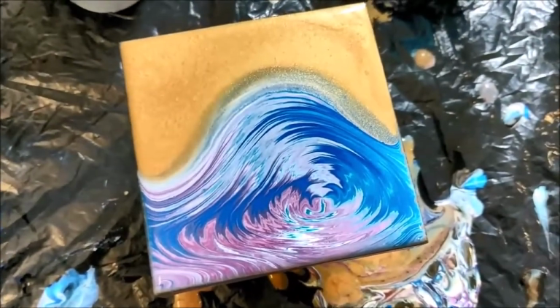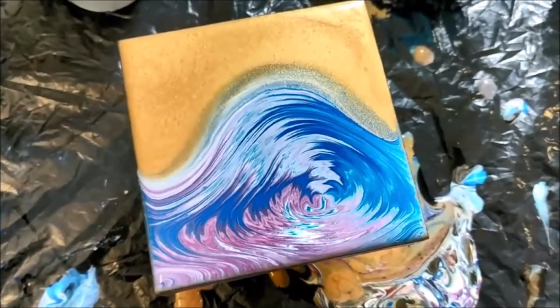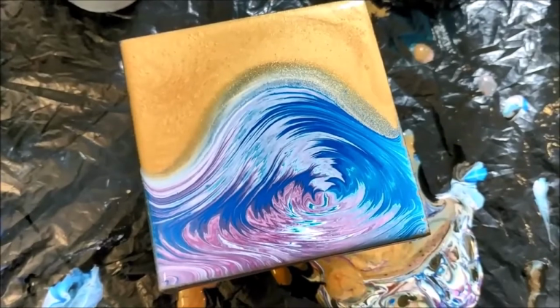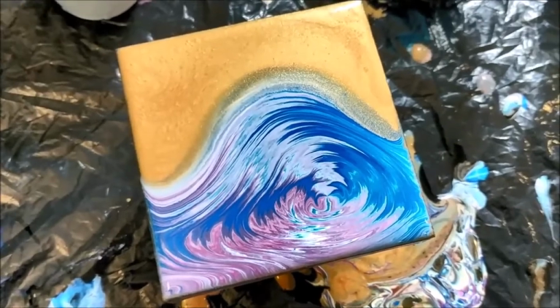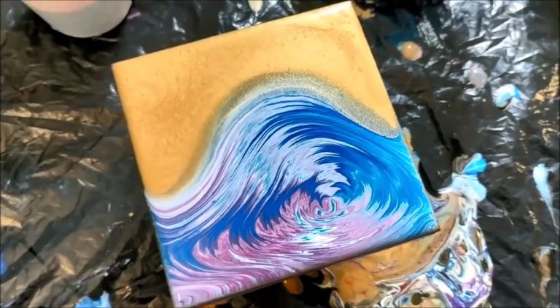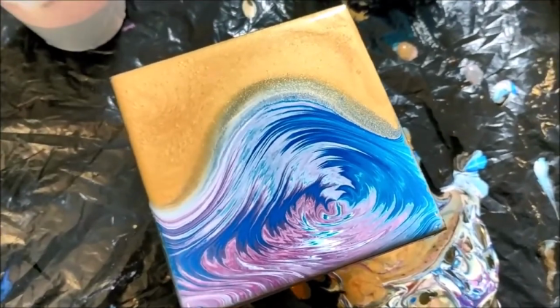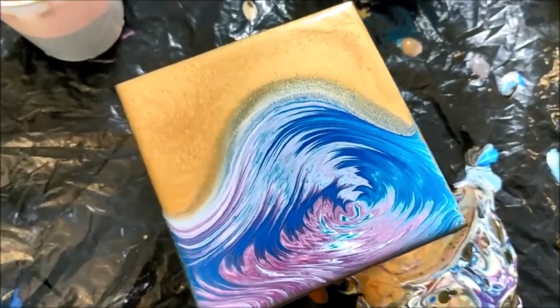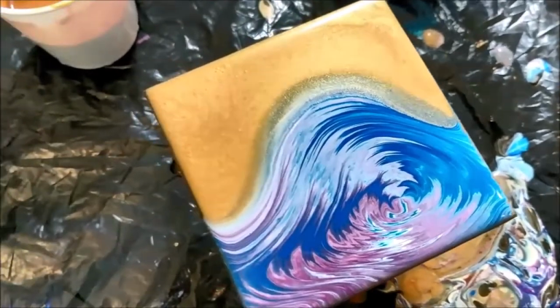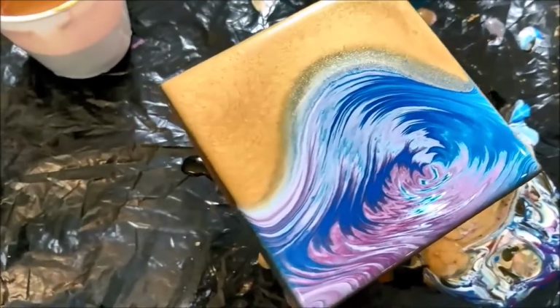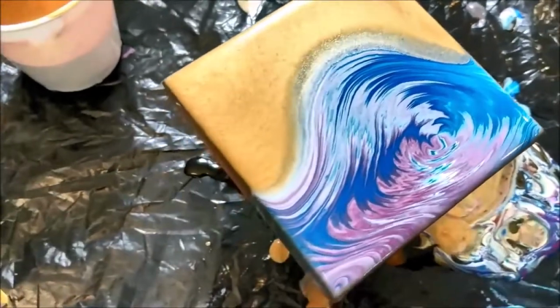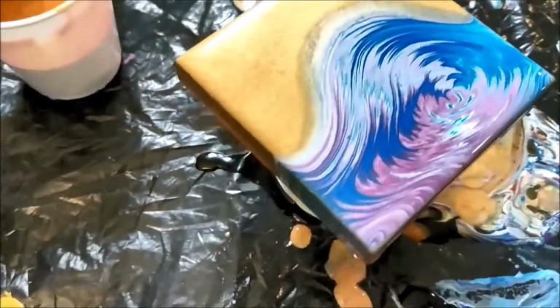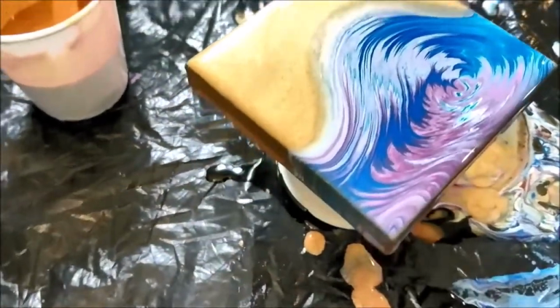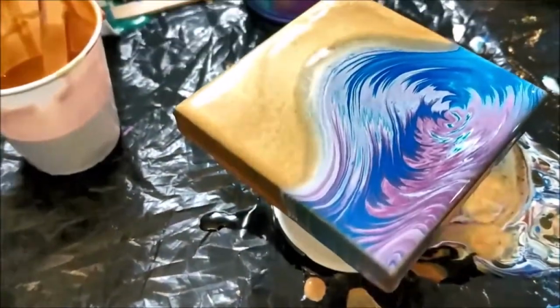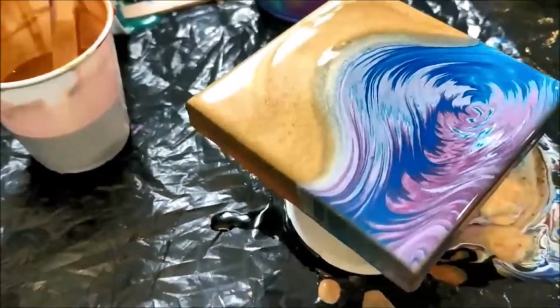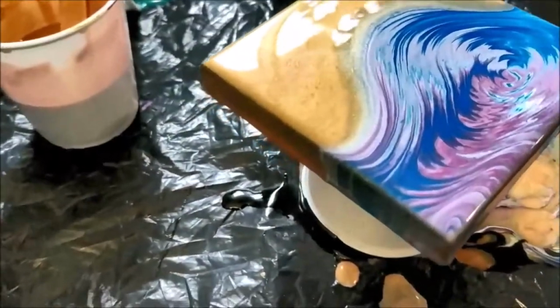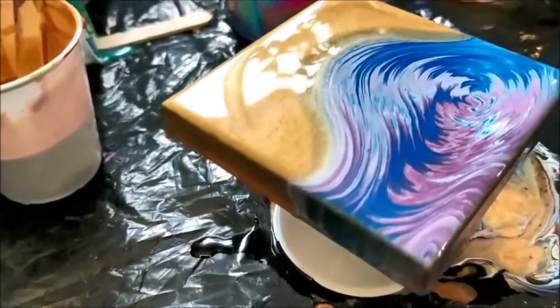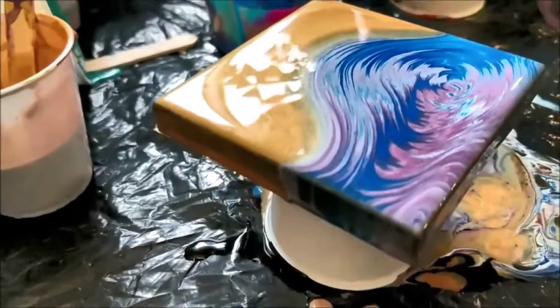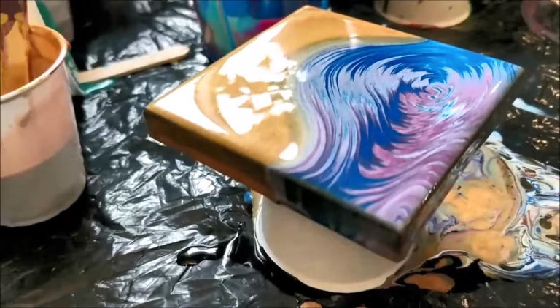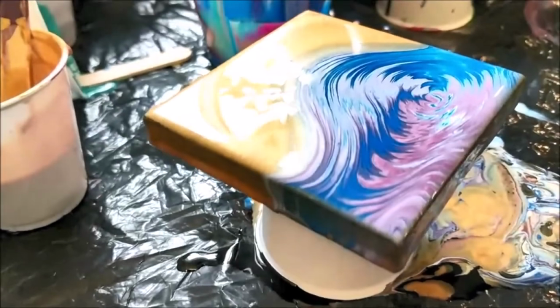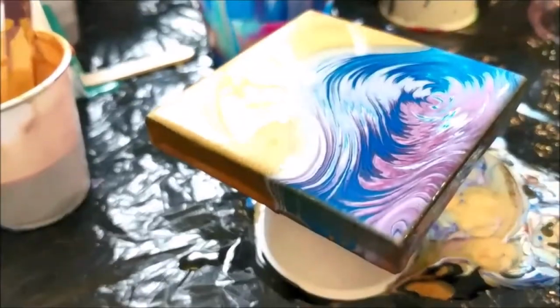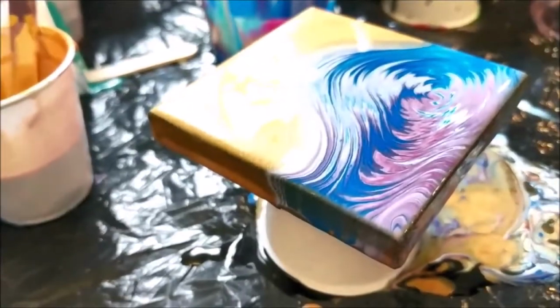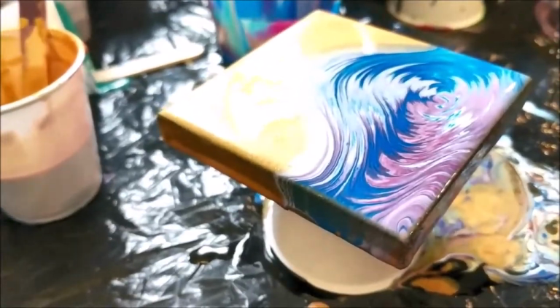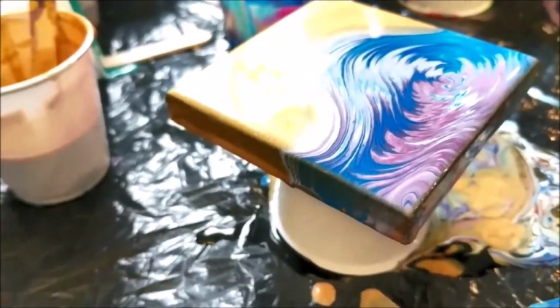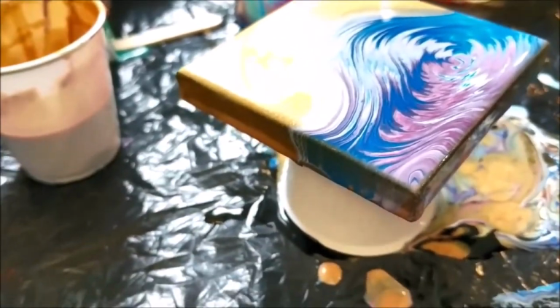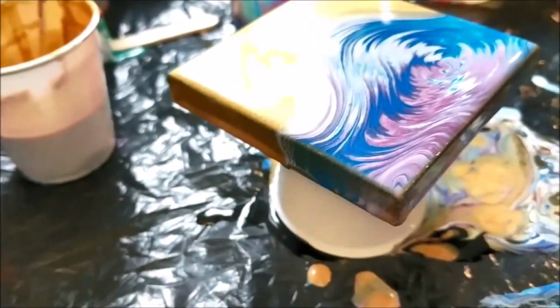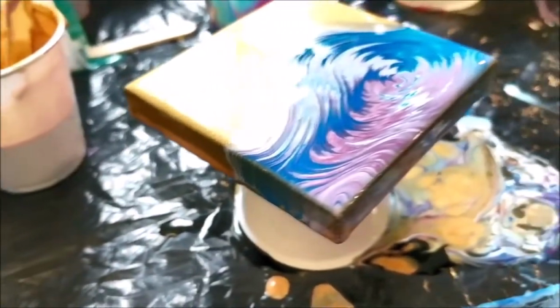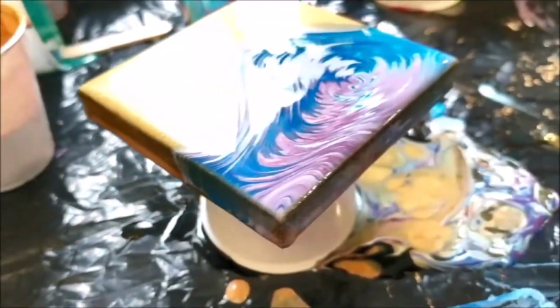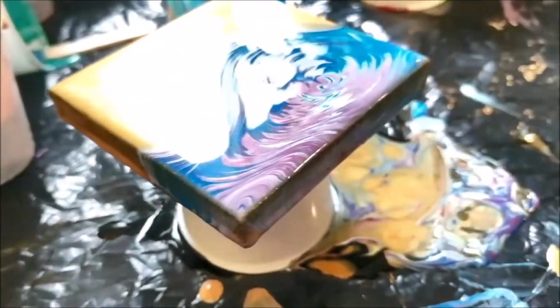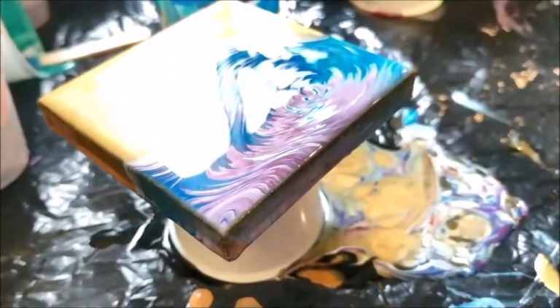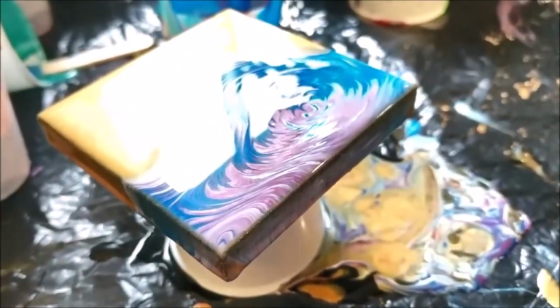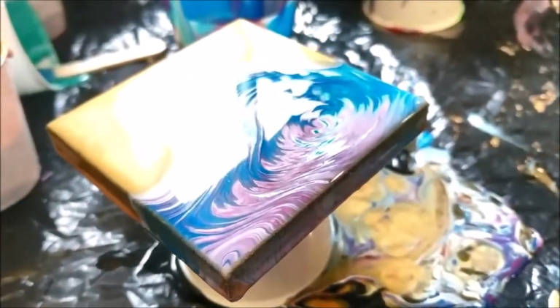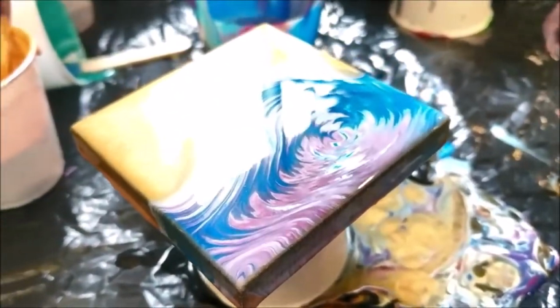One thing I'm not sure about when it dries is the edges — this was black gesso on the sides, so the edges kind of show black. I'm not sure if that's going to look okay when it dries, but I guess we'll just see.